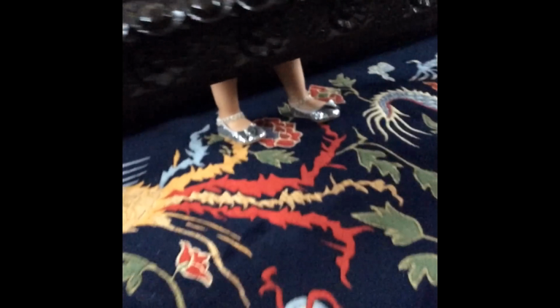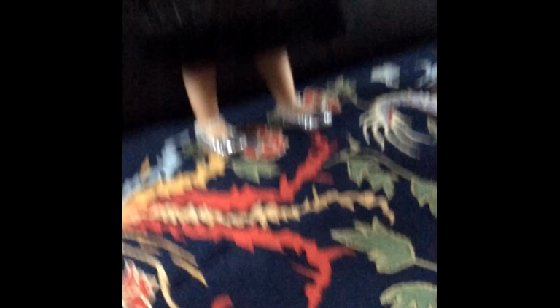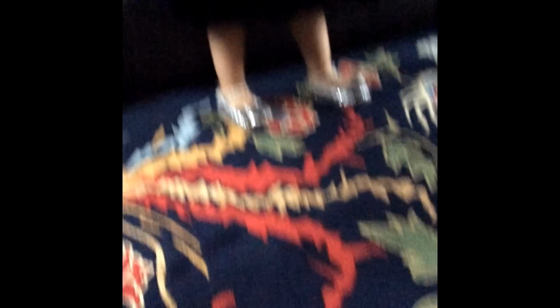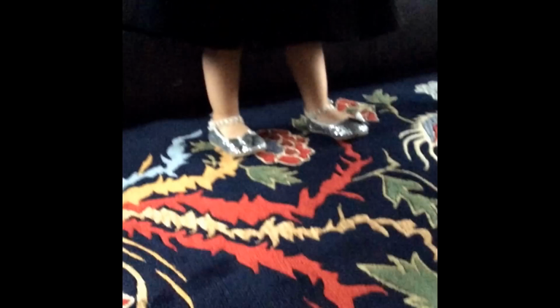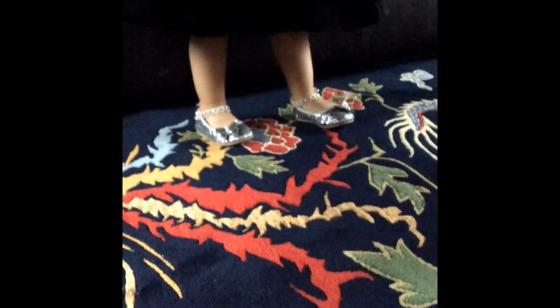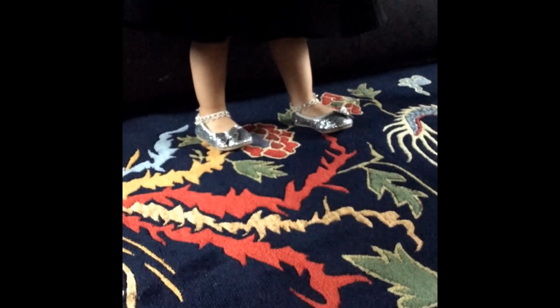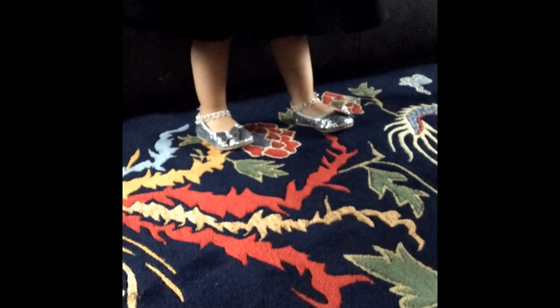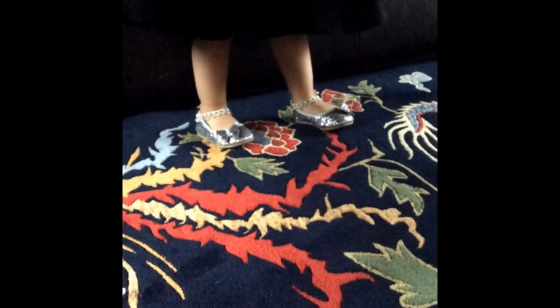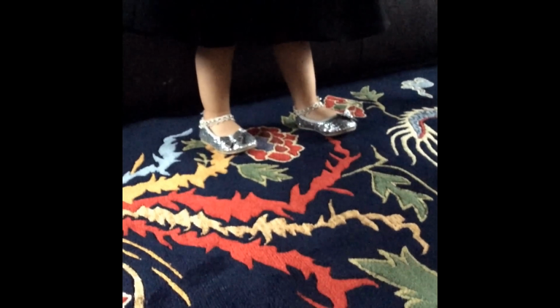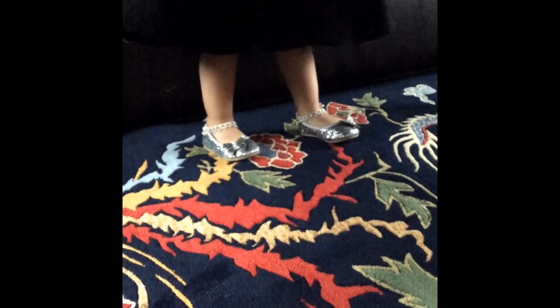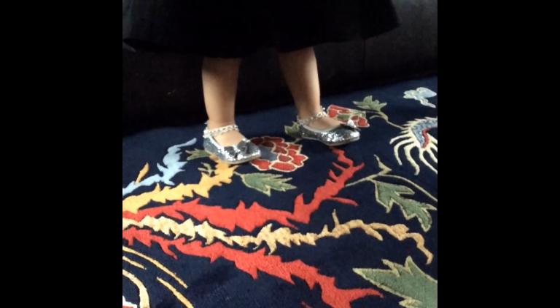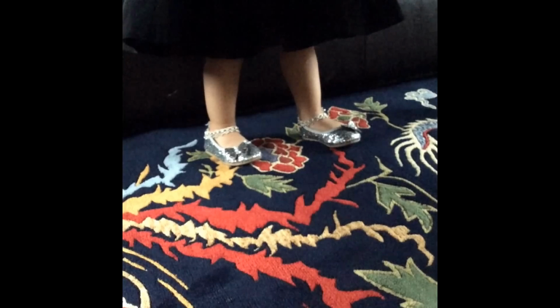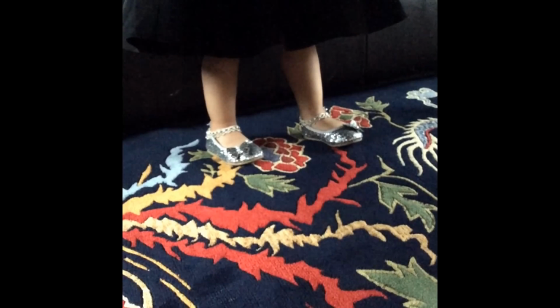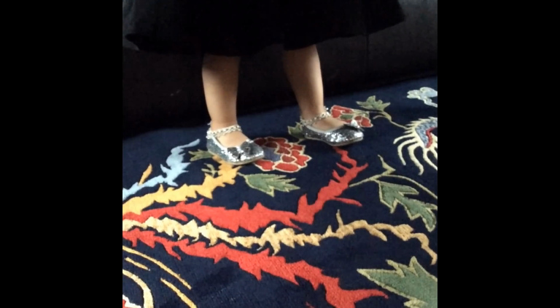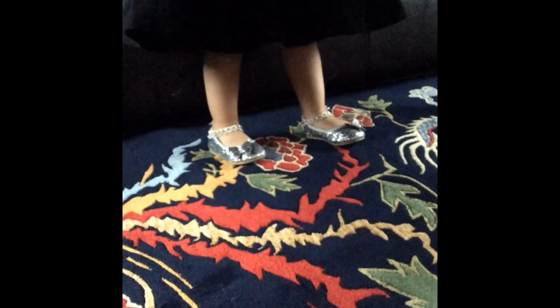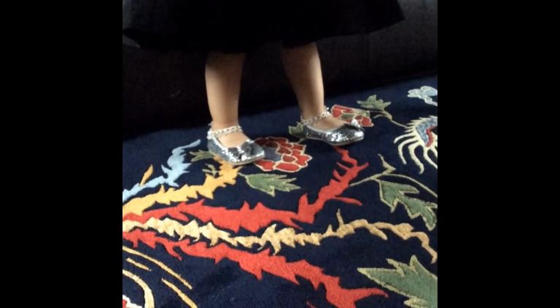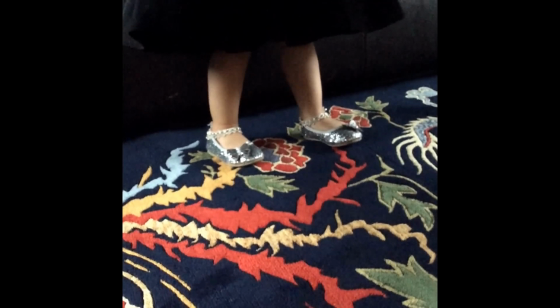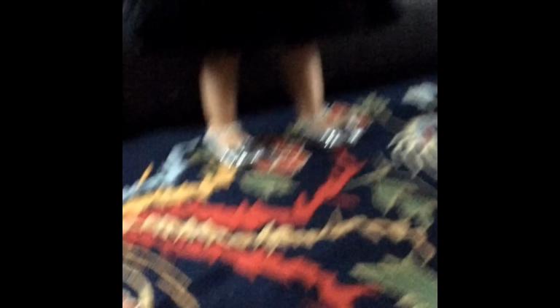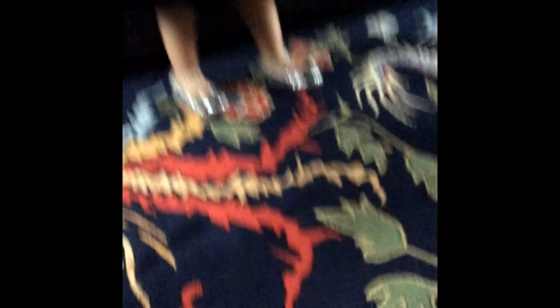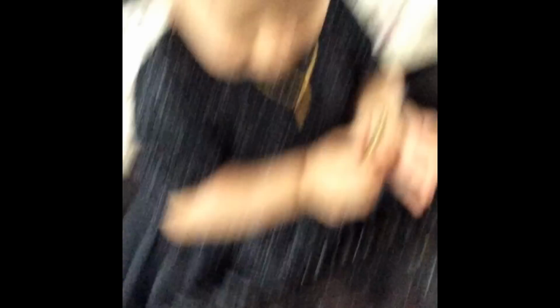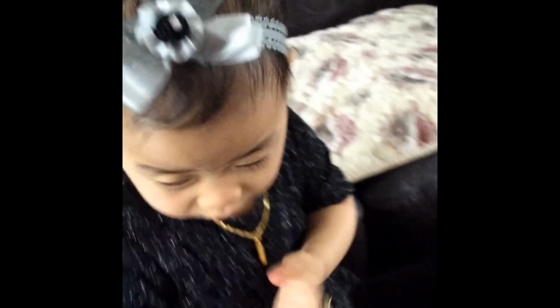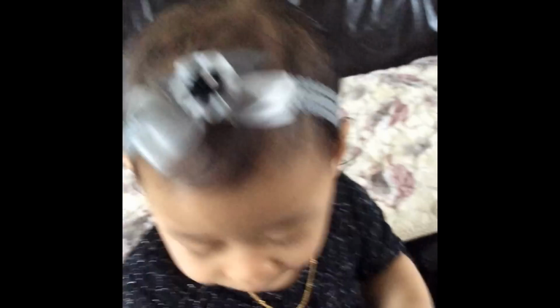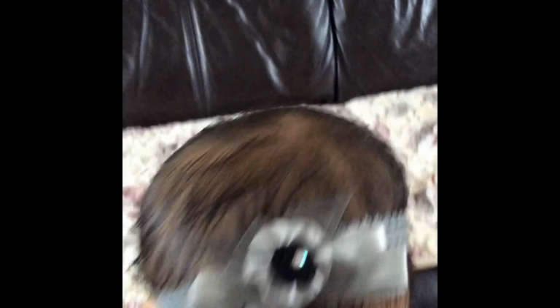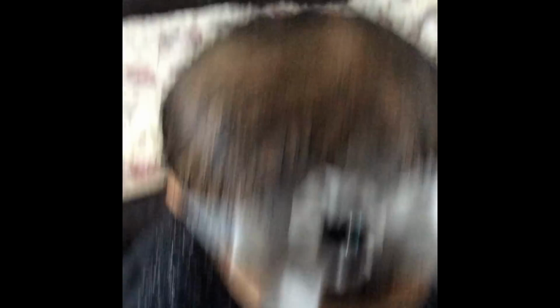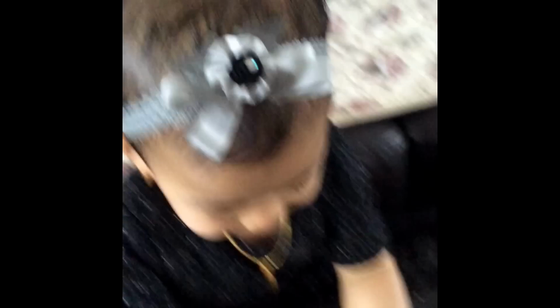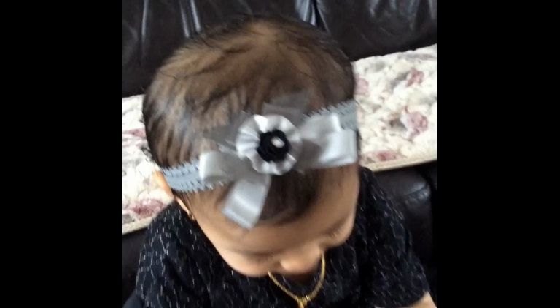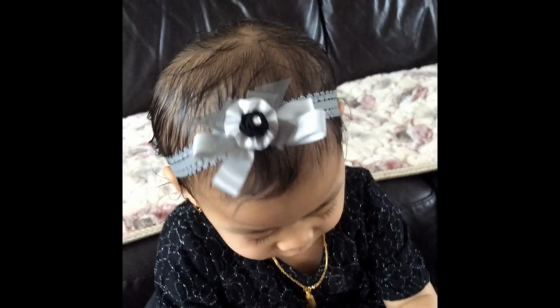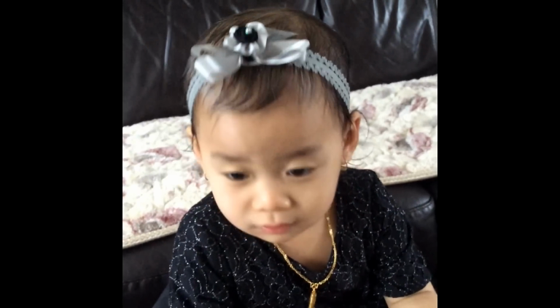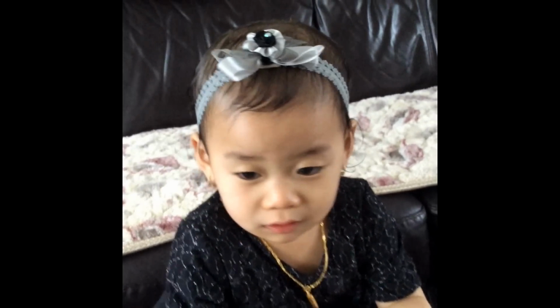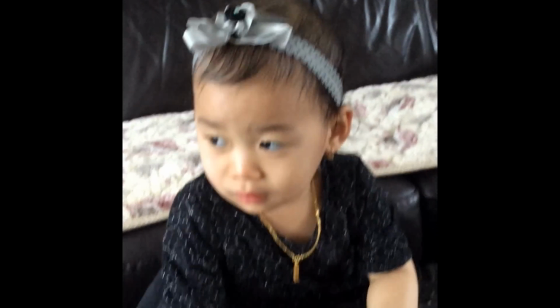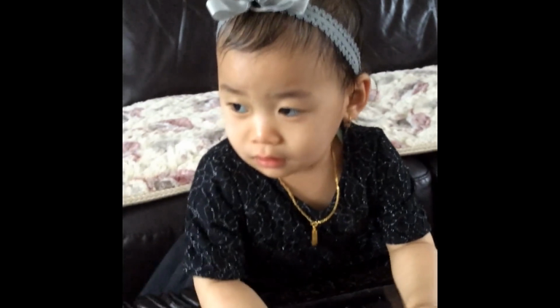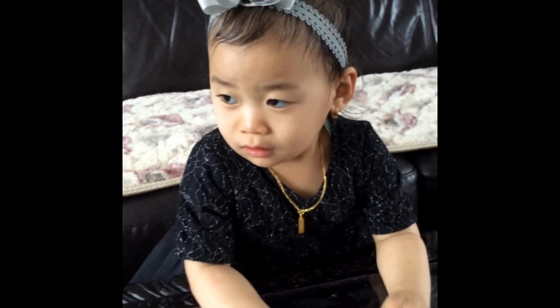The shoes she's wearing are from Debenhams, and the anklets are from Nepal — I had asked one of my friends to get them for me. The head bow she is wearing is gifted and handmade by one of my friends.